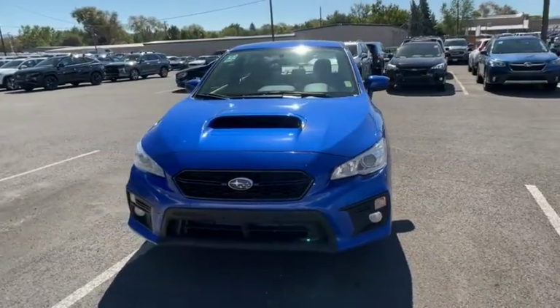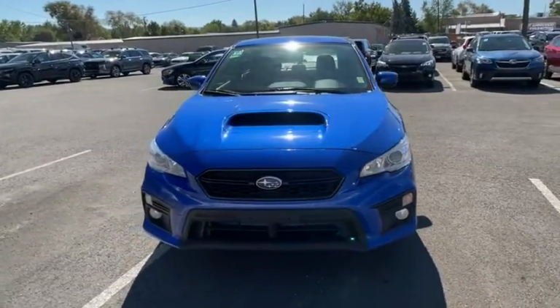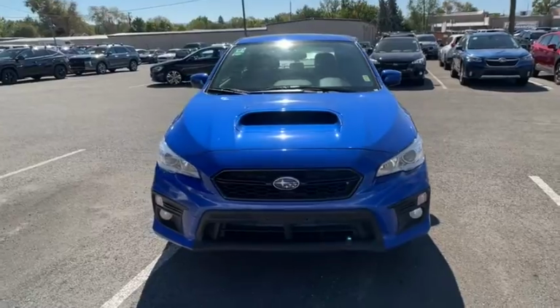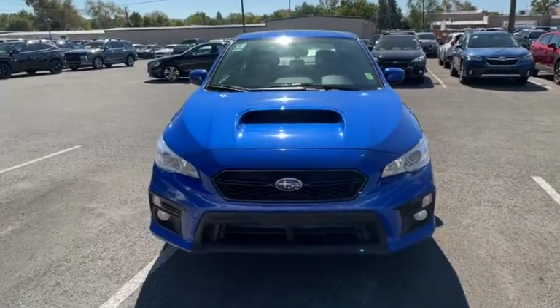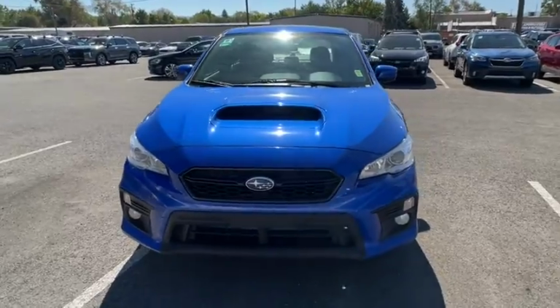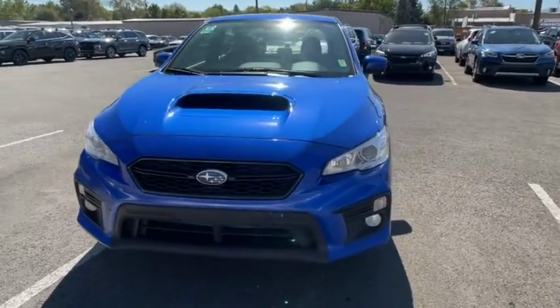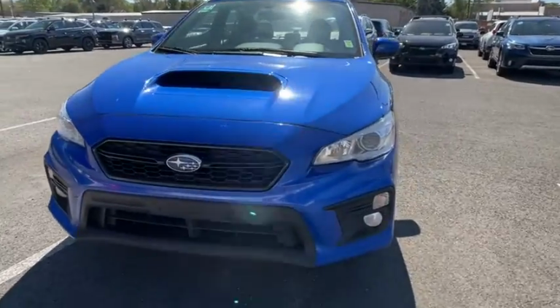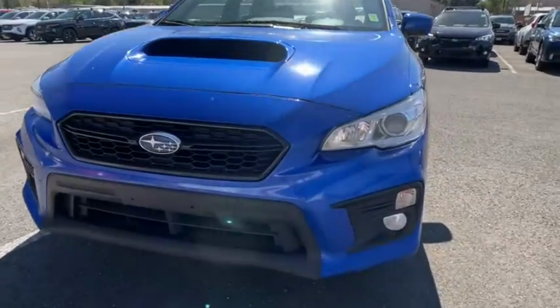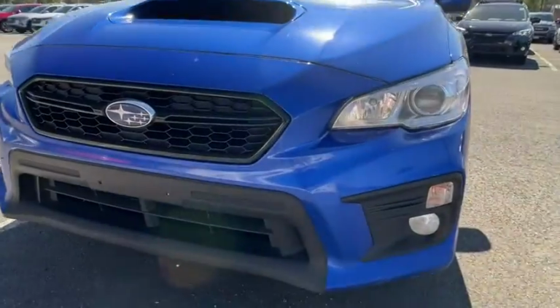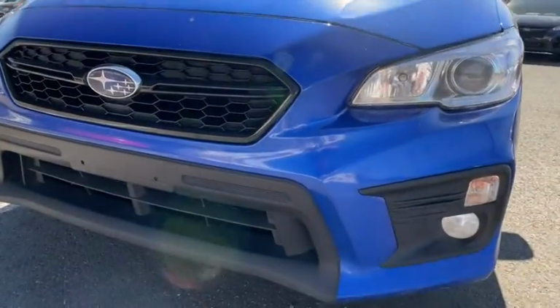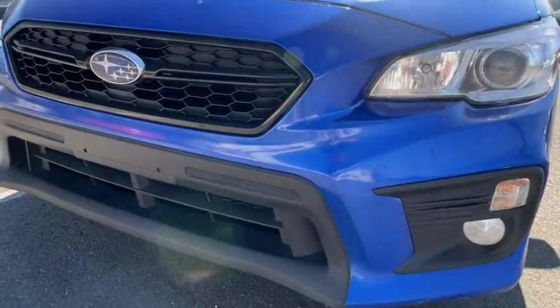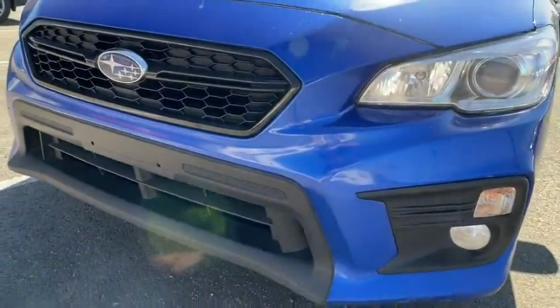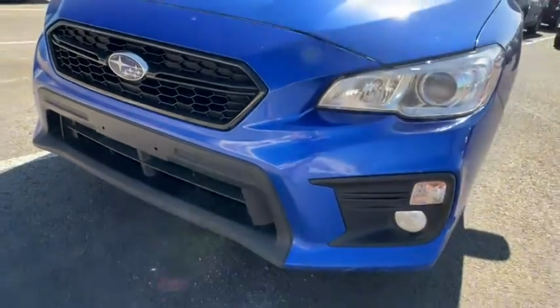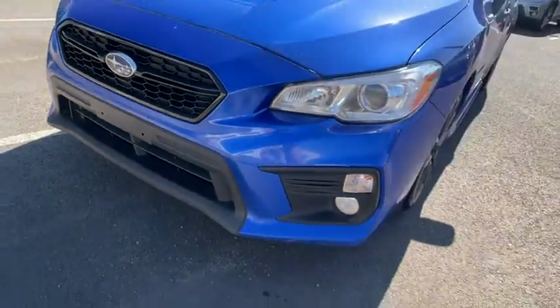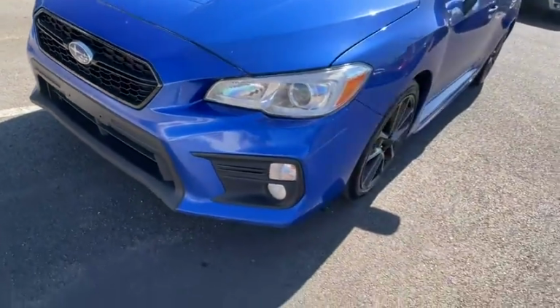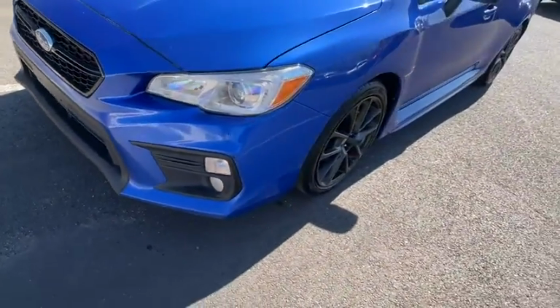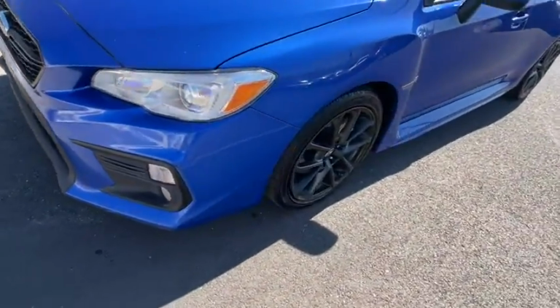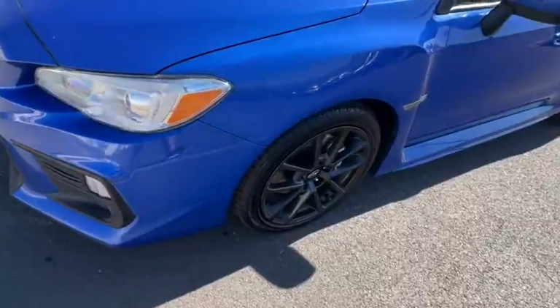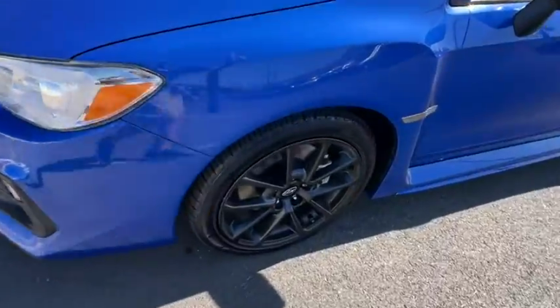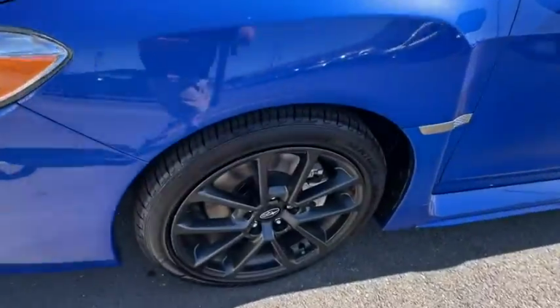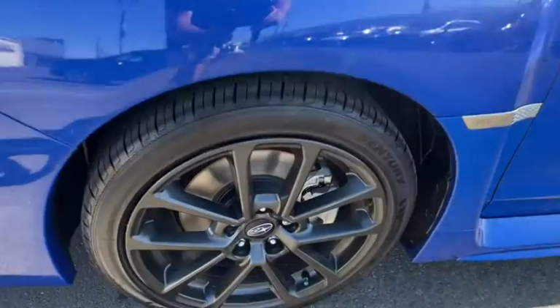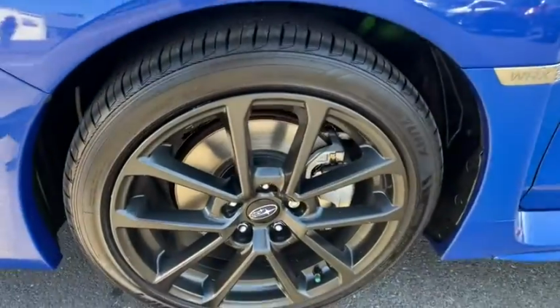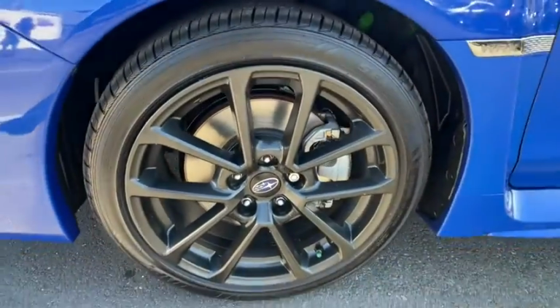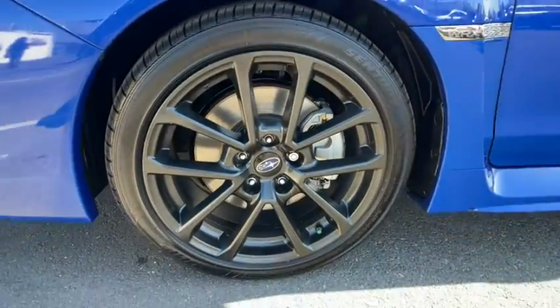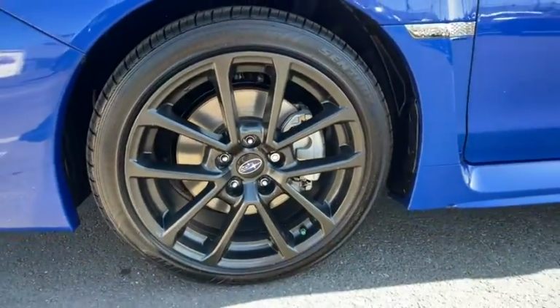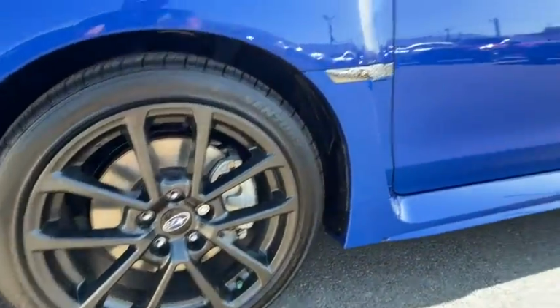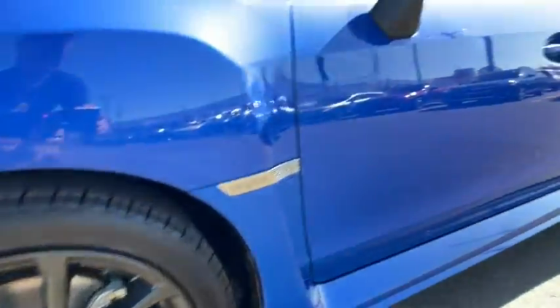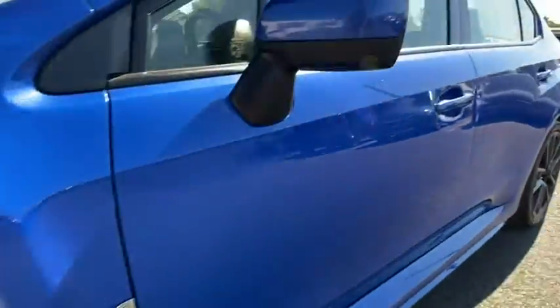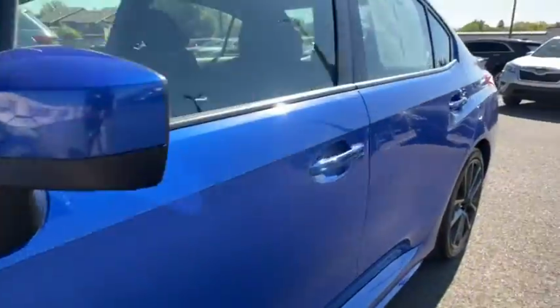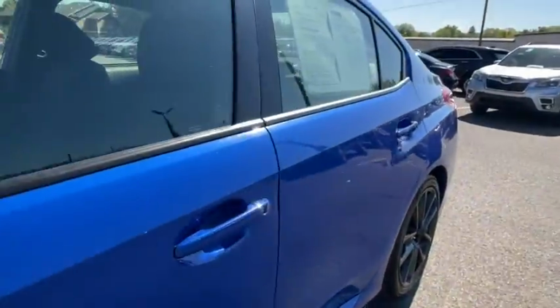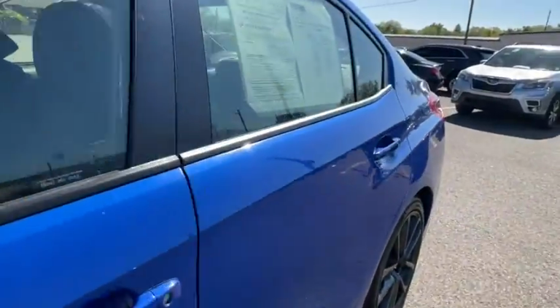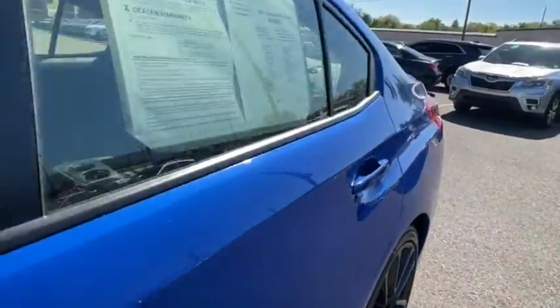Keyless entry, backup camera, all-wheel drive, Bluetooth, leather-wrapped steering wheel, adjustable steering wheel, power steering, aluminum wheels, cruise control, six-speed manual transmission.